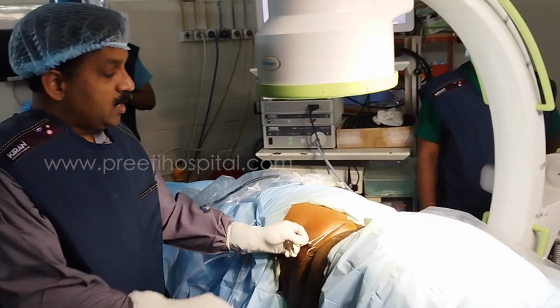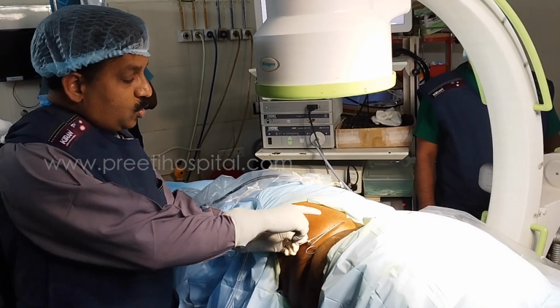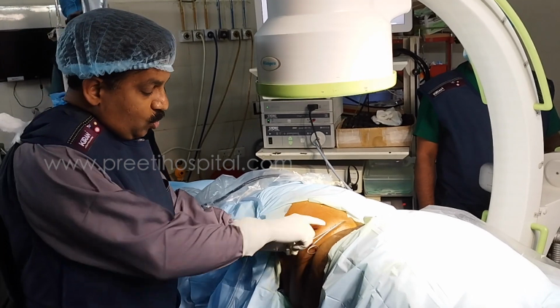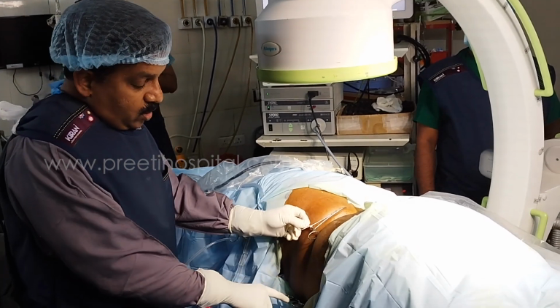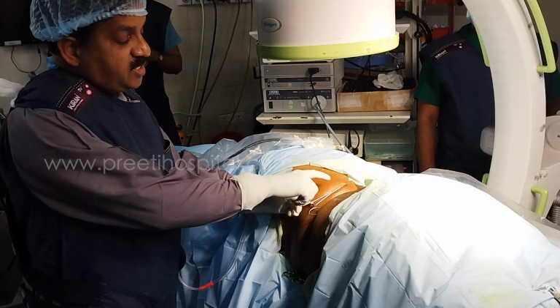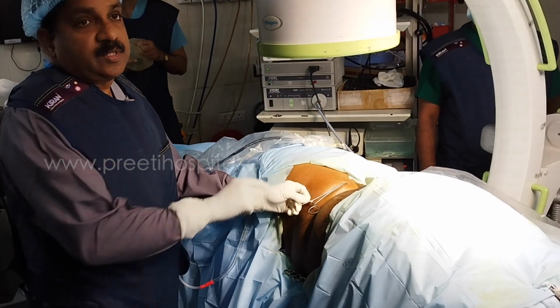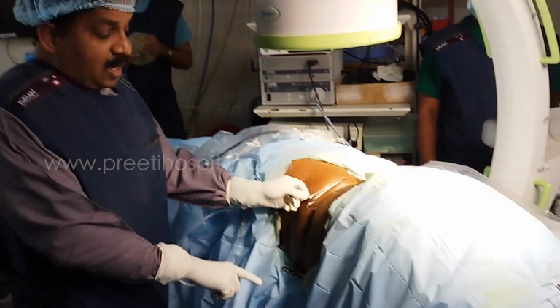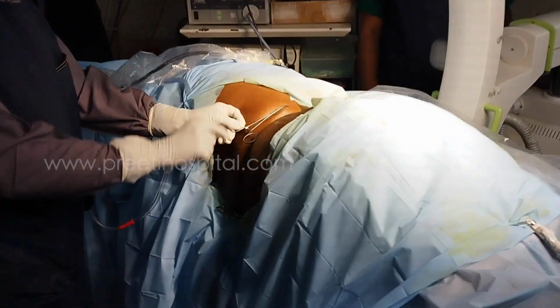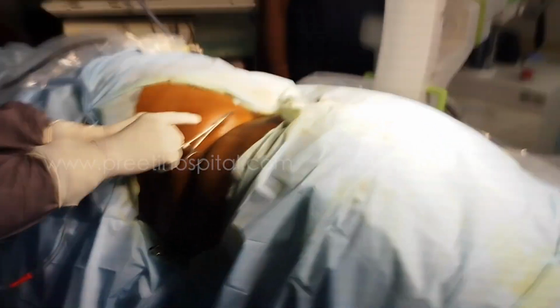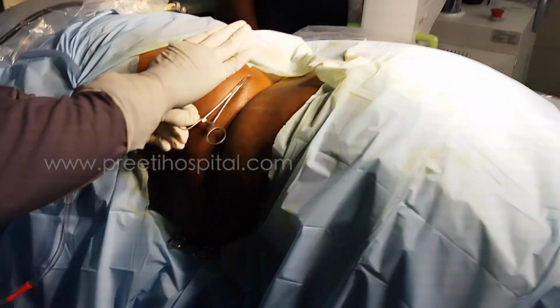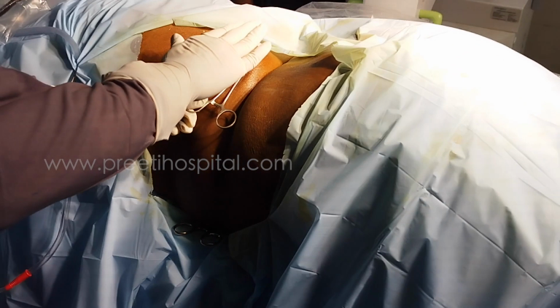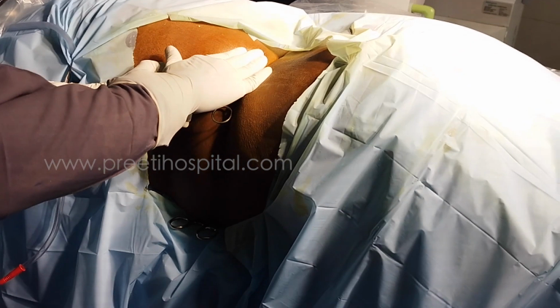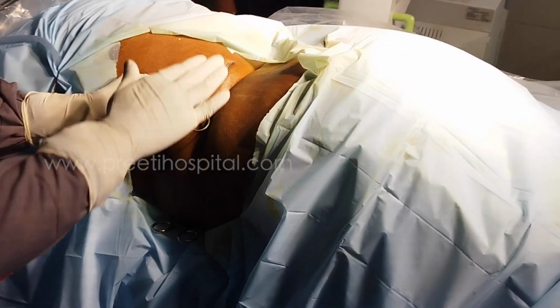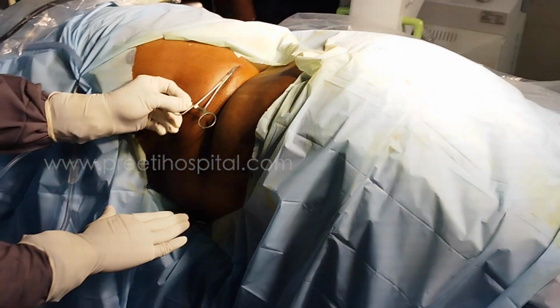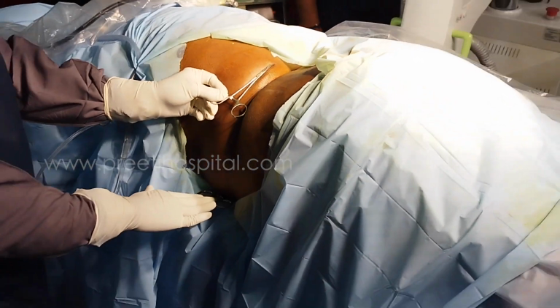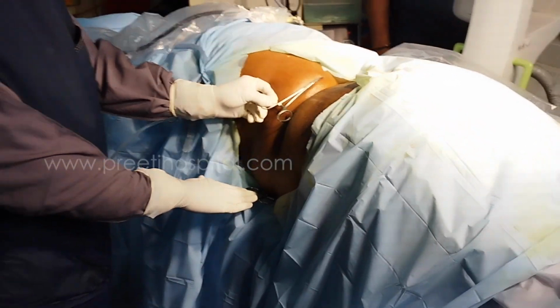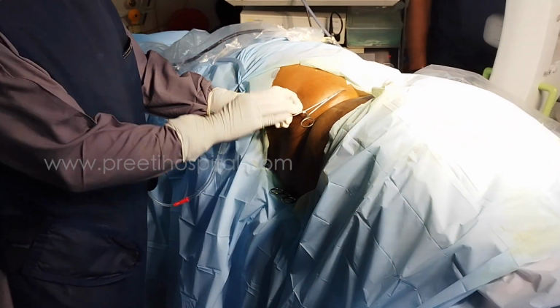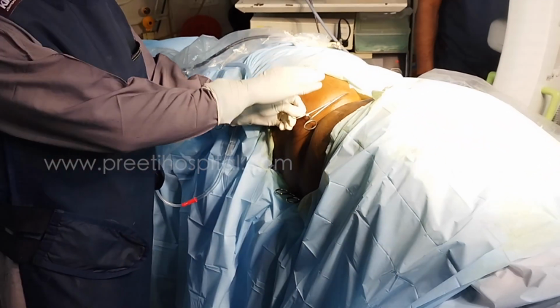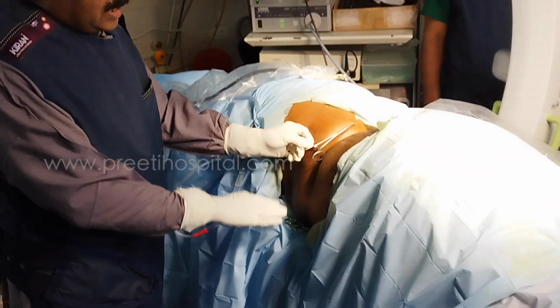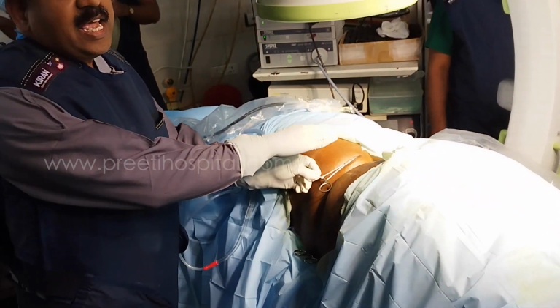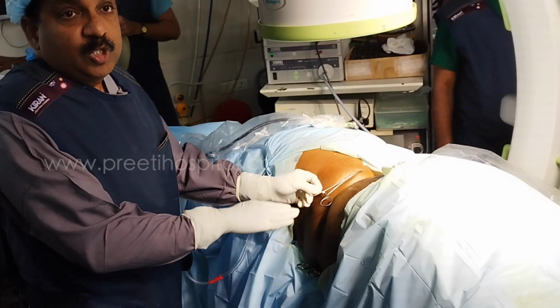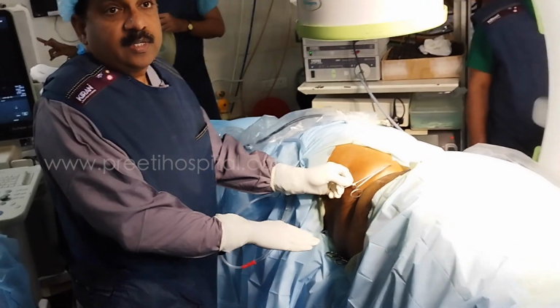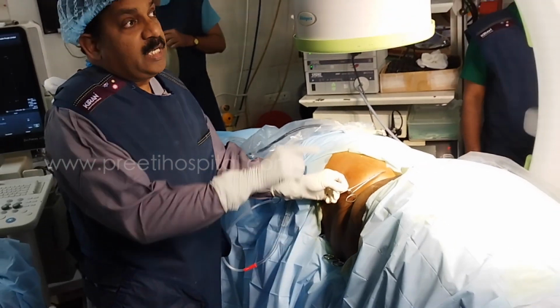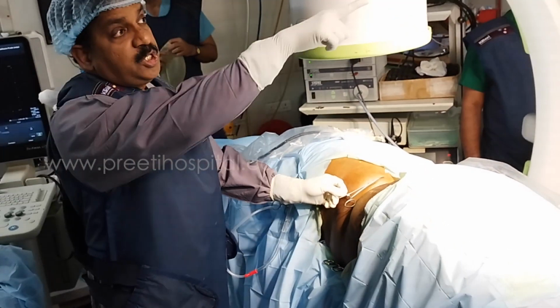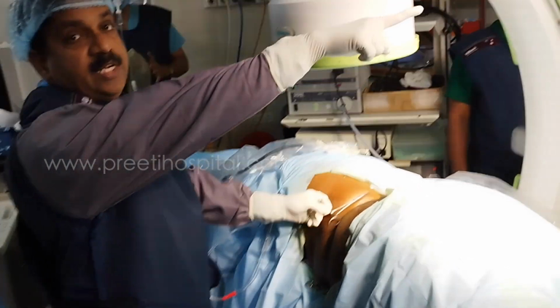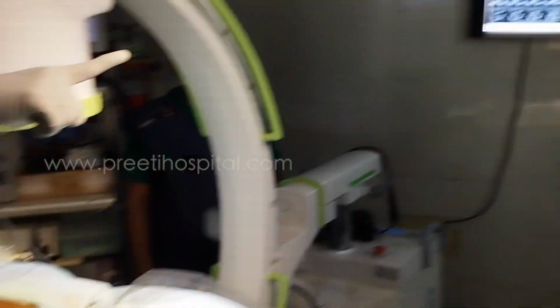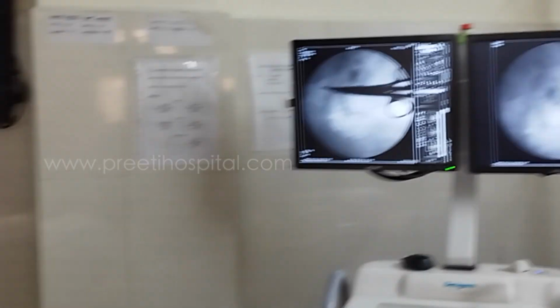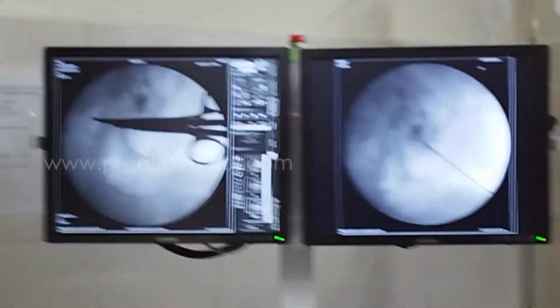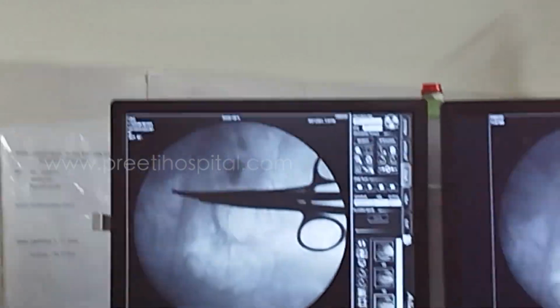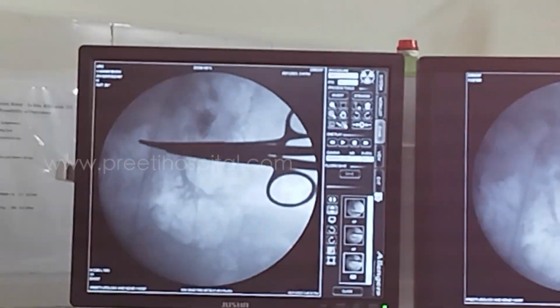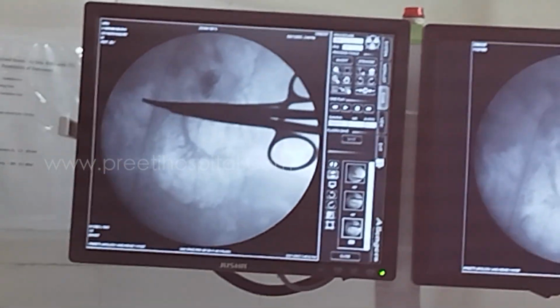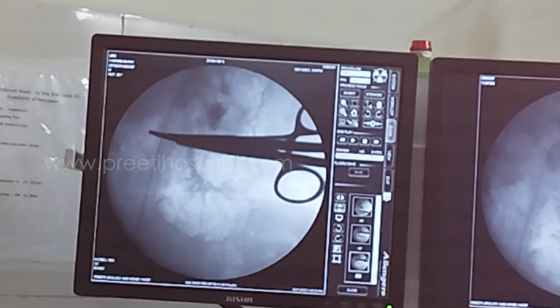When two forceps are present — one posterior, one anterior — if they are in the same position at zero degrees, they look like they are in the same position.